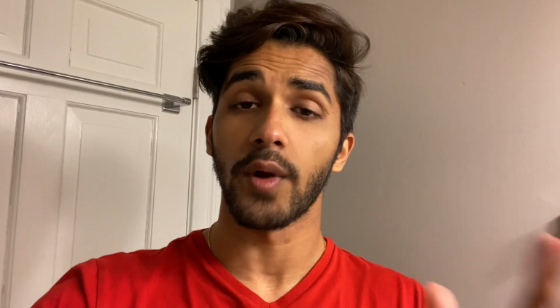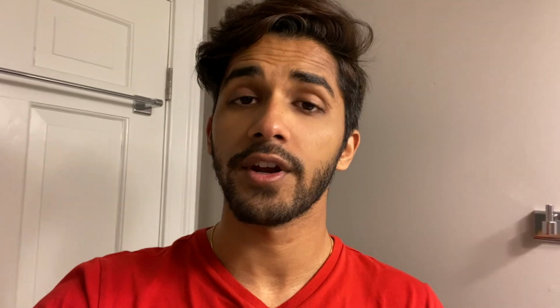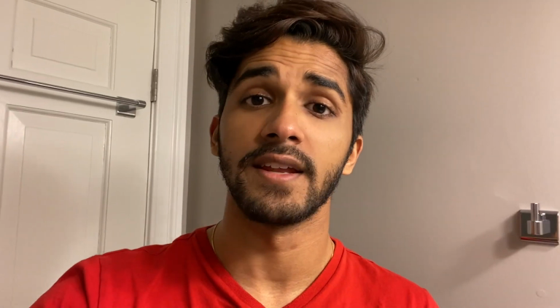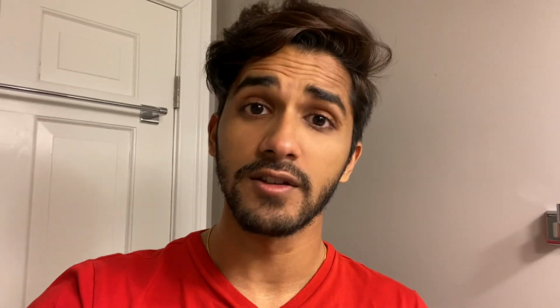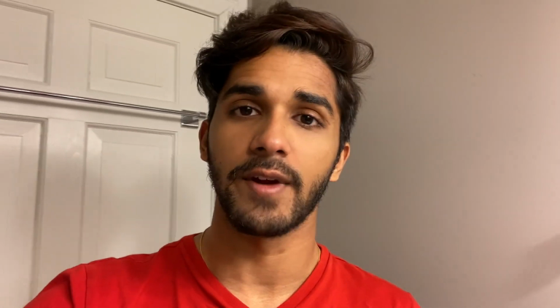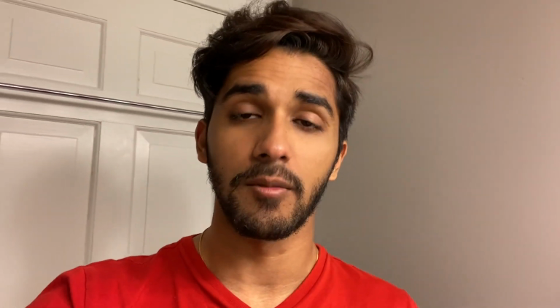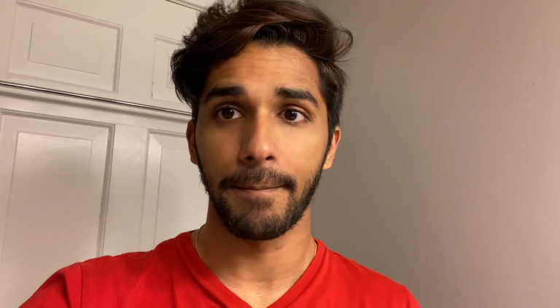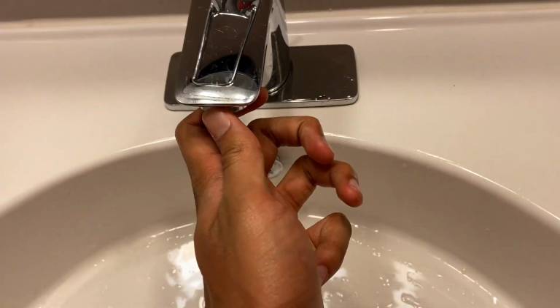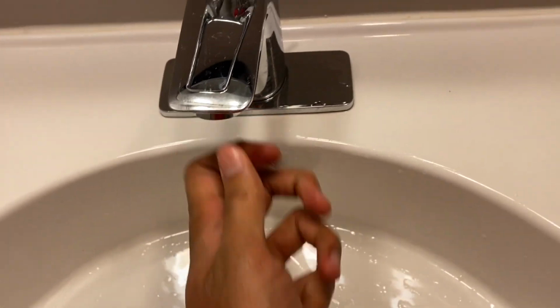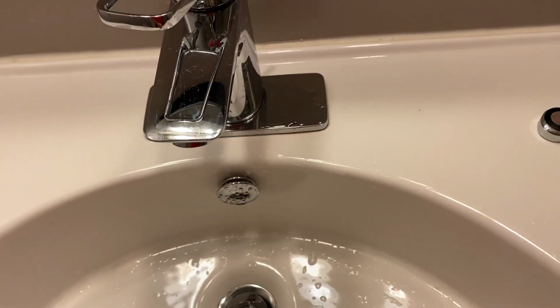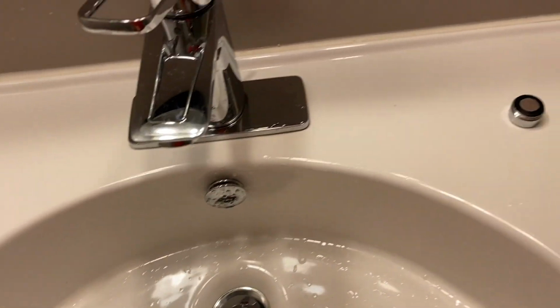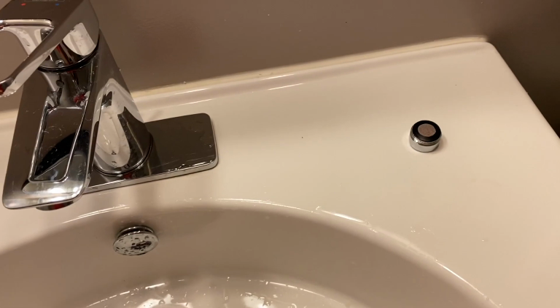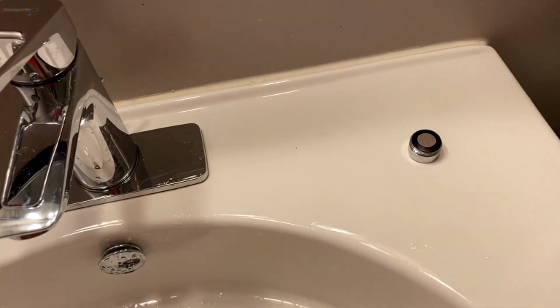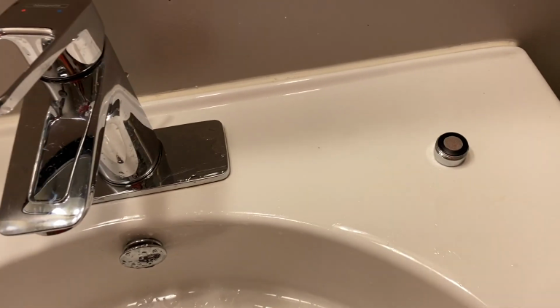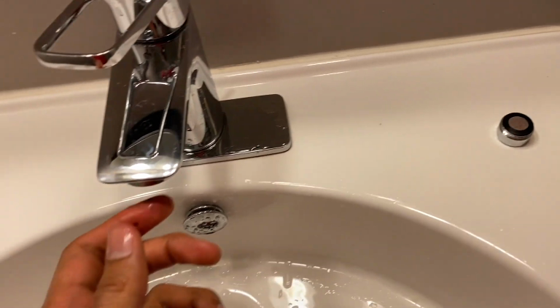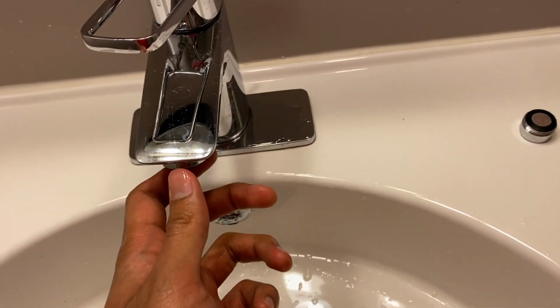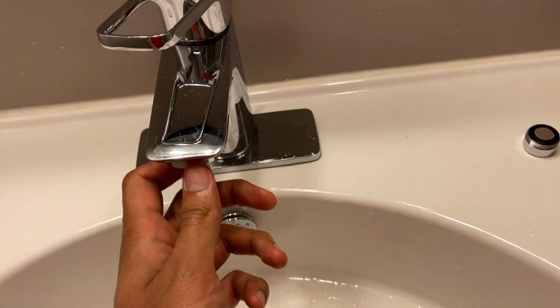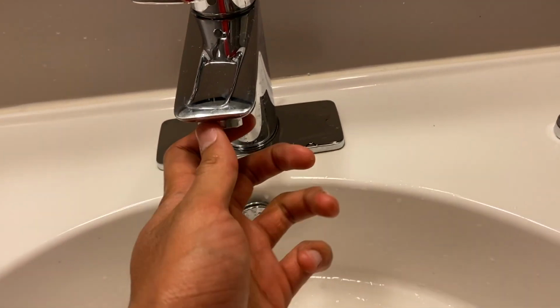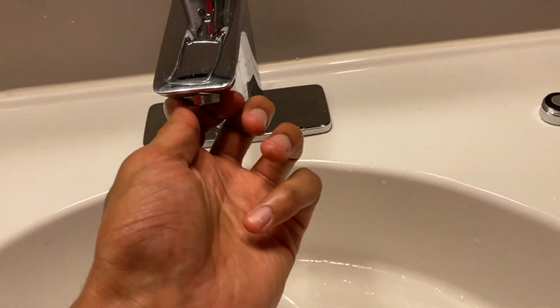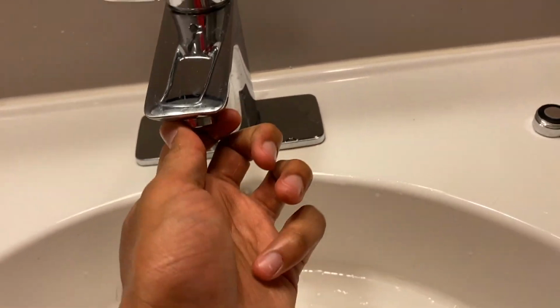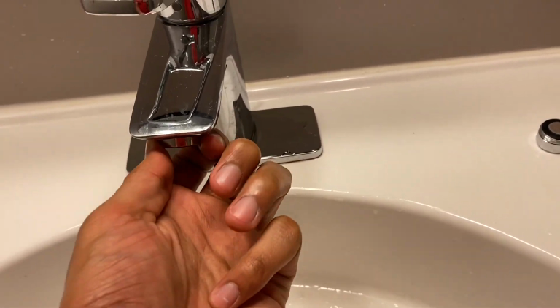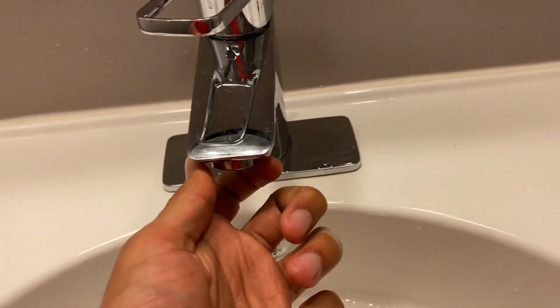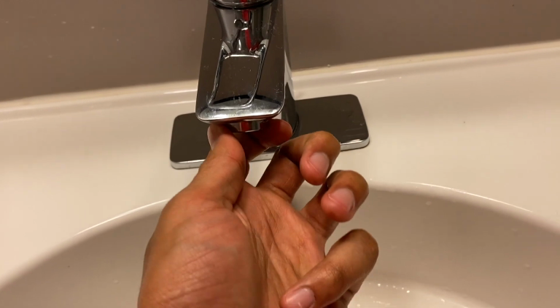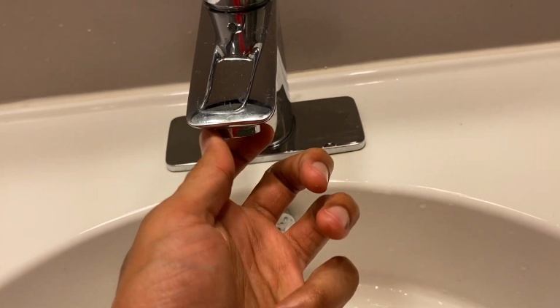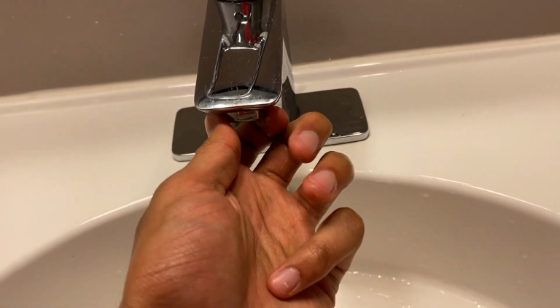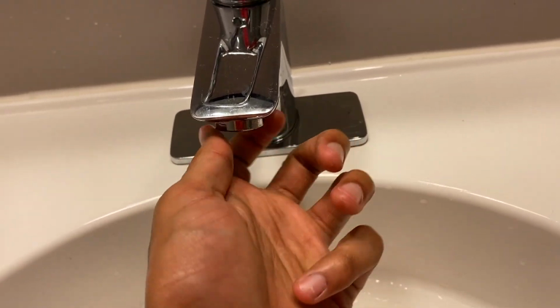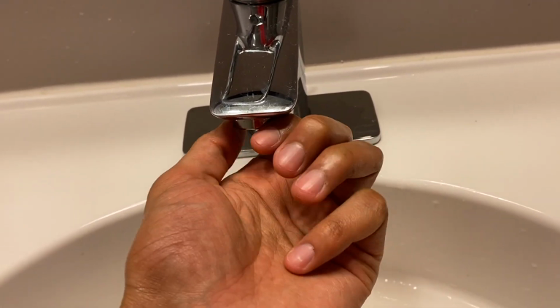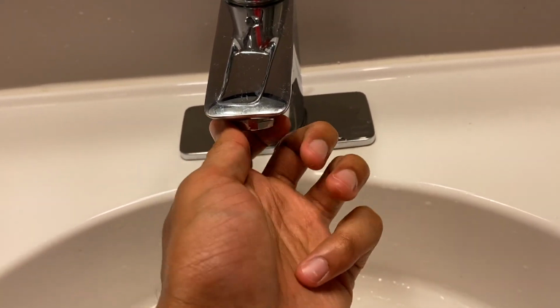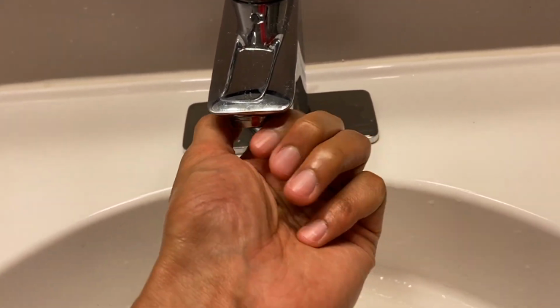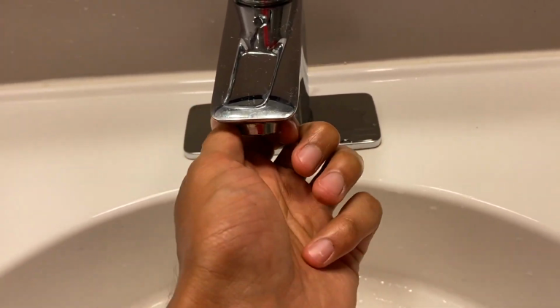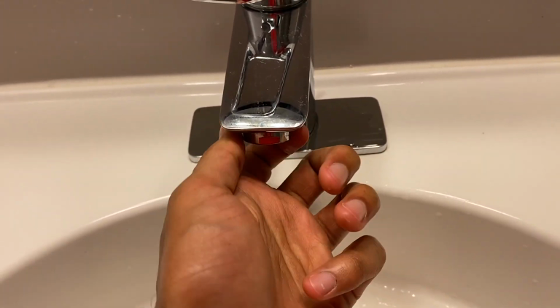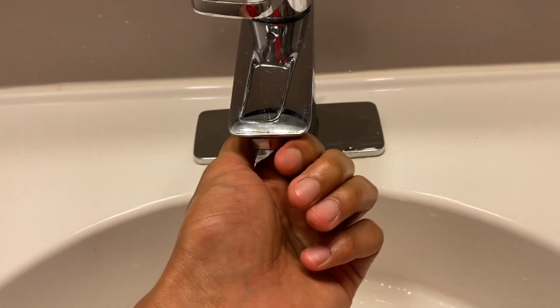I'm really excited to test out this product to see how it makes my water taste. Right now we're going to go ahead and install the Kinetic Reactor on my tap. Installing it is a fairly simple process — all you have to do is unscrew the current nozzle on your faucet, like so.